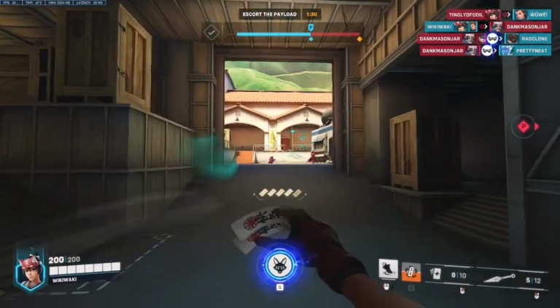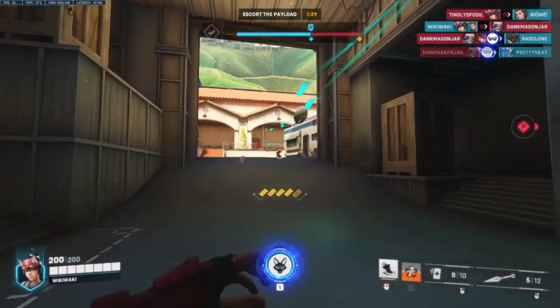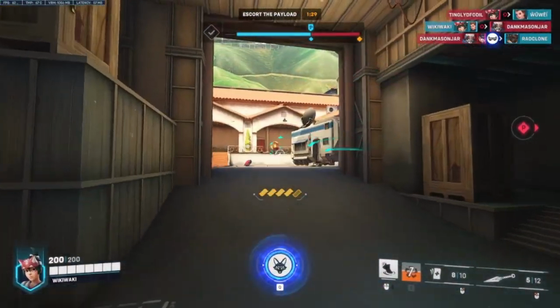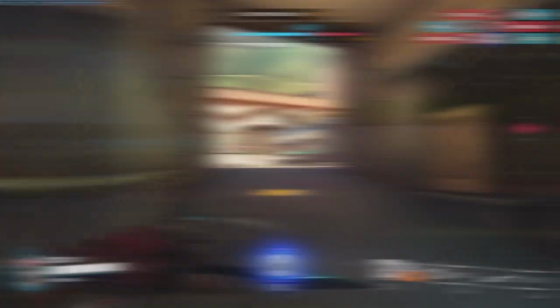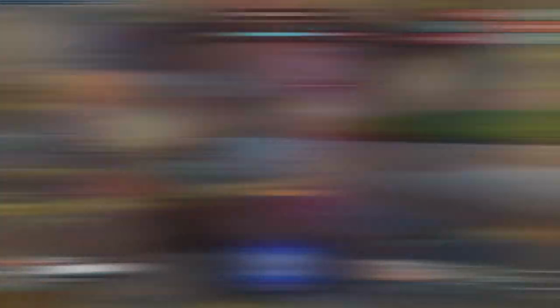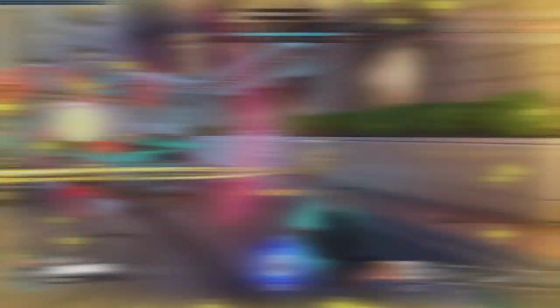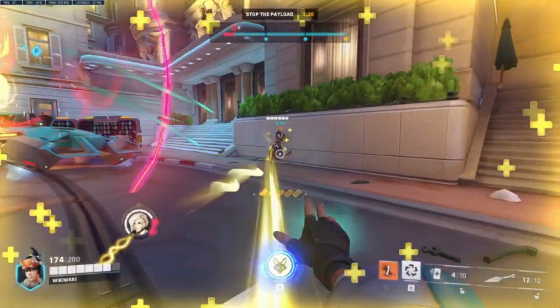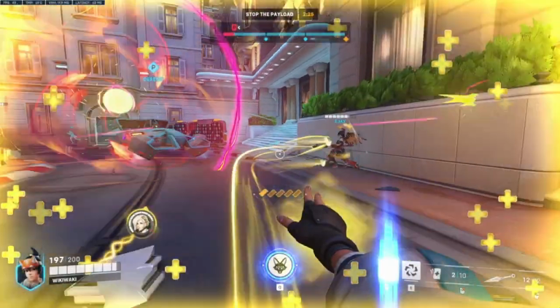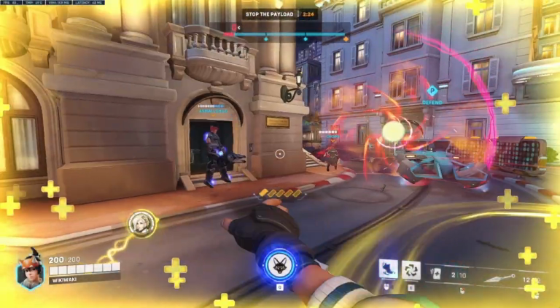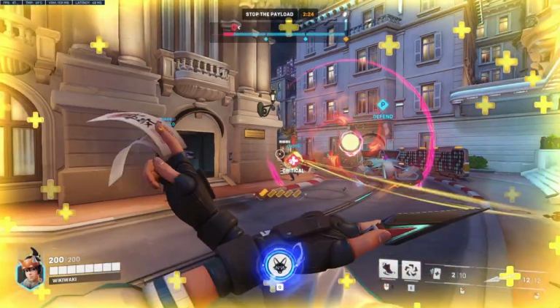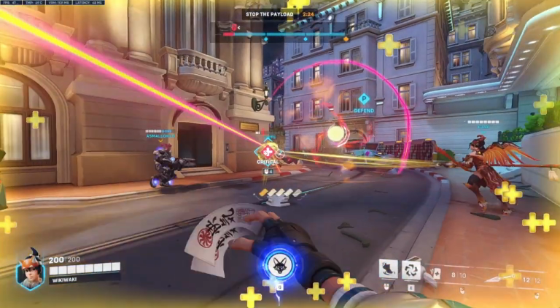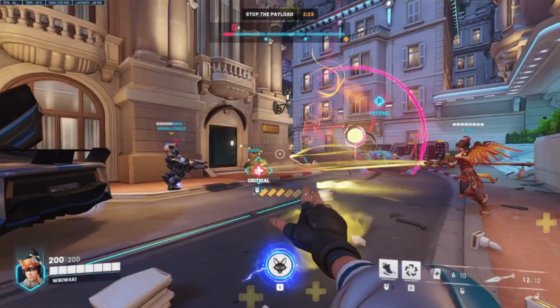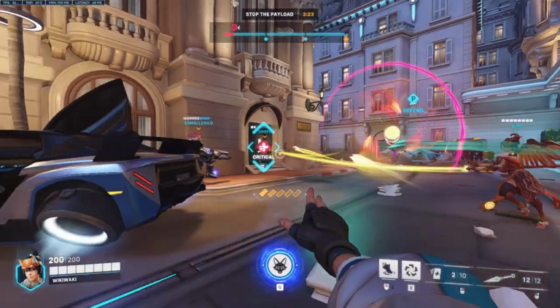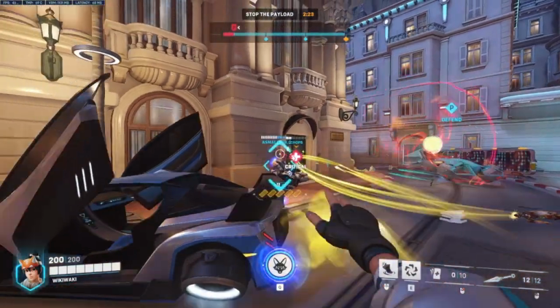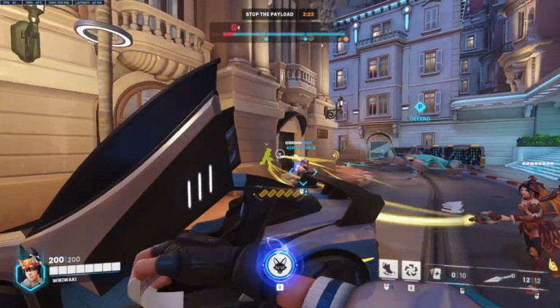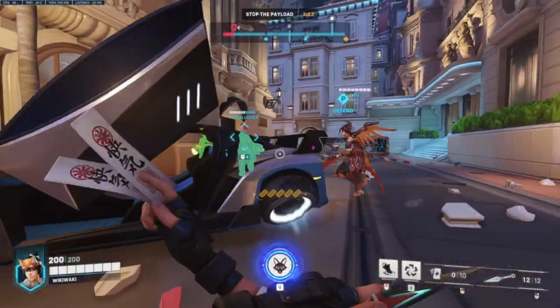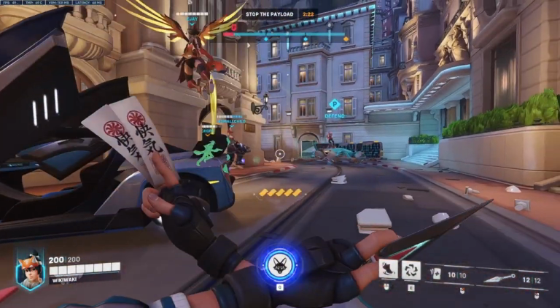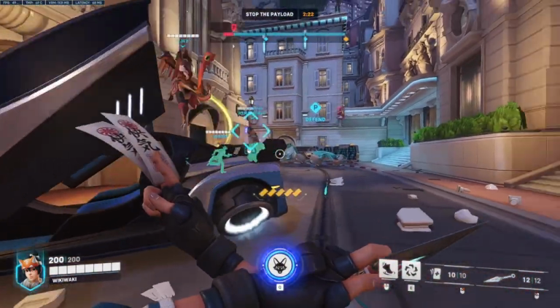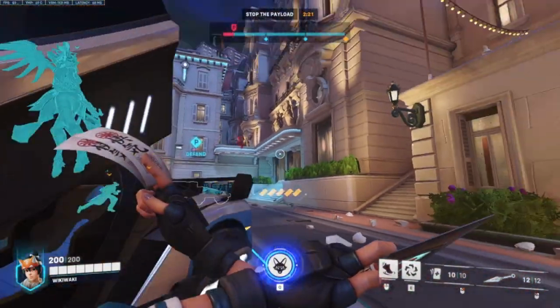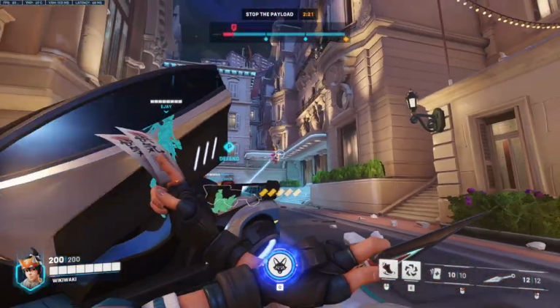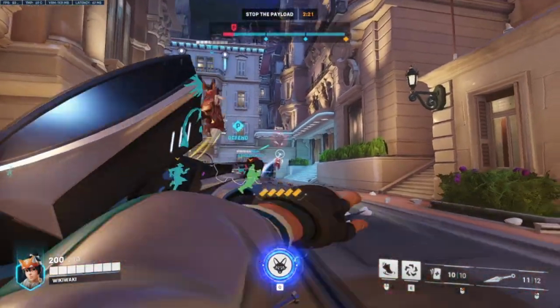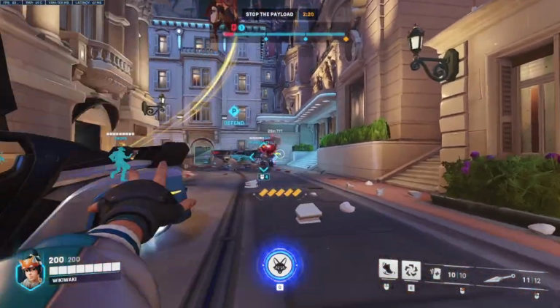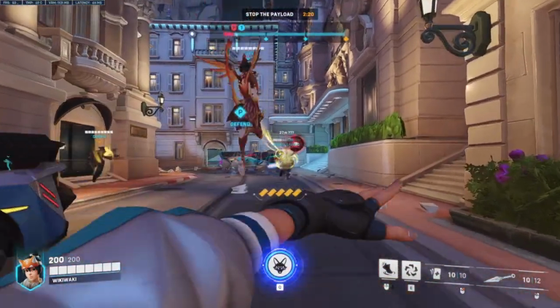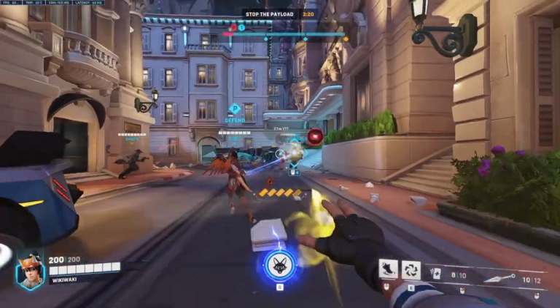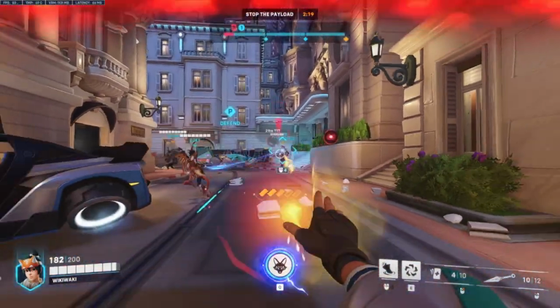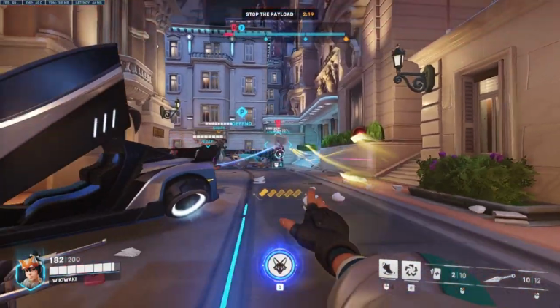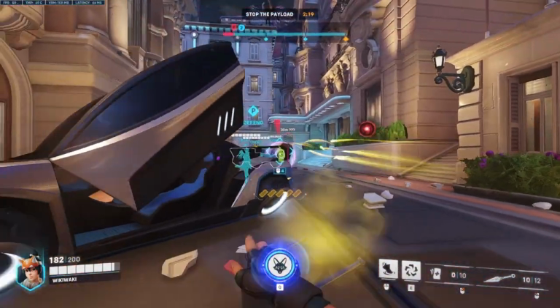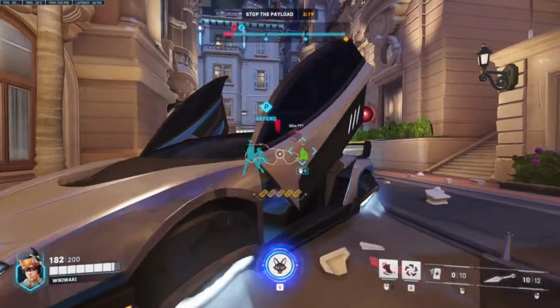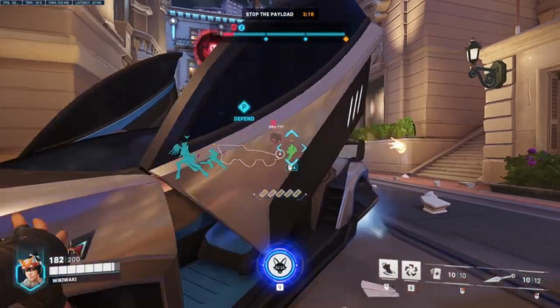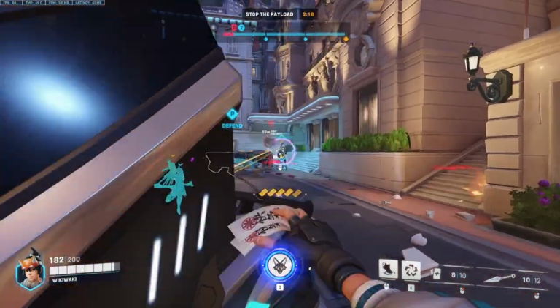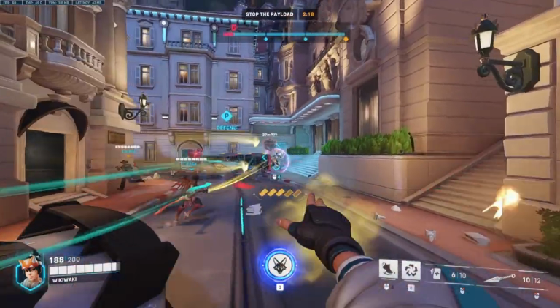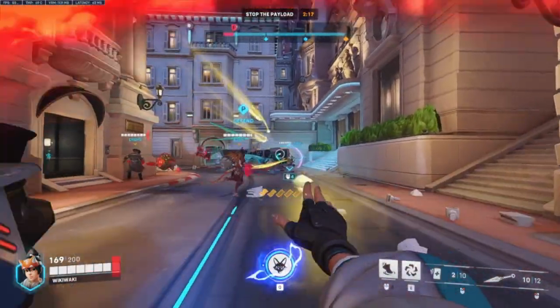Kitsune Rush is an incredibly powerful ultimate, boosting the speed and reload time of anyone in it, making it a powerful team-winning ultimate that combos well with almost every character in the entire game.